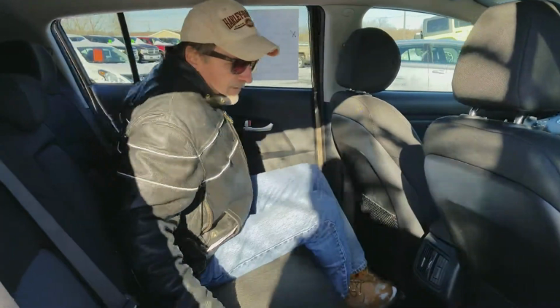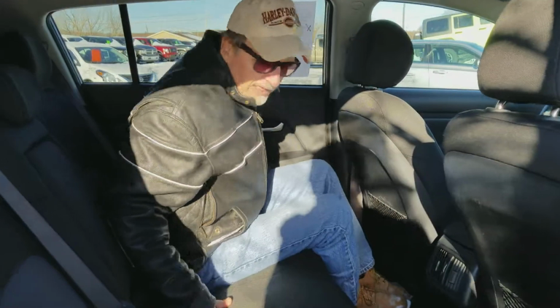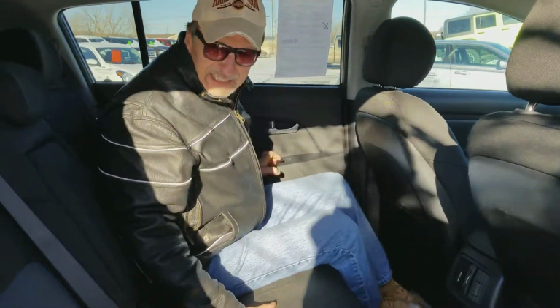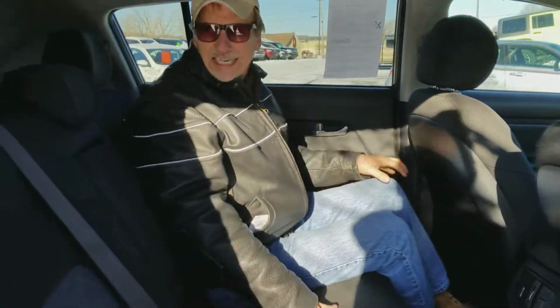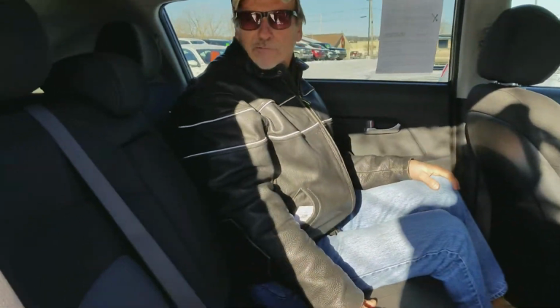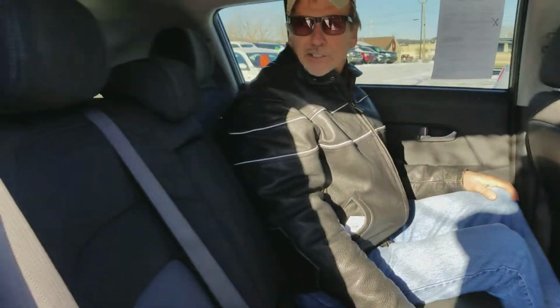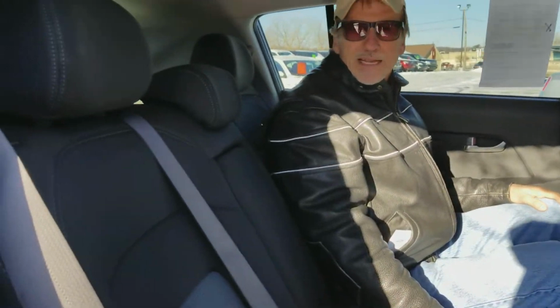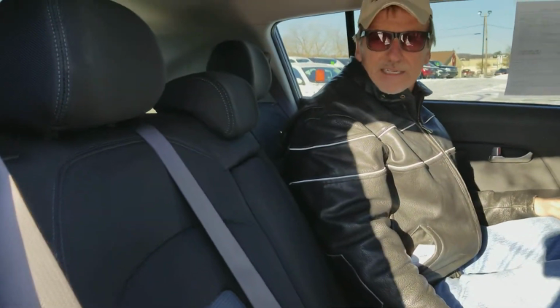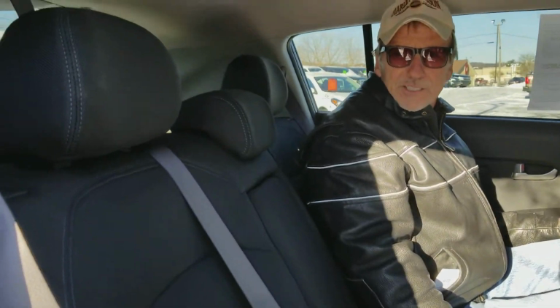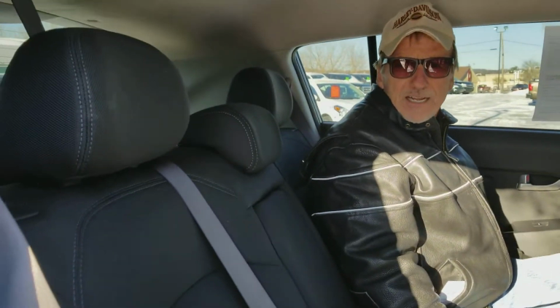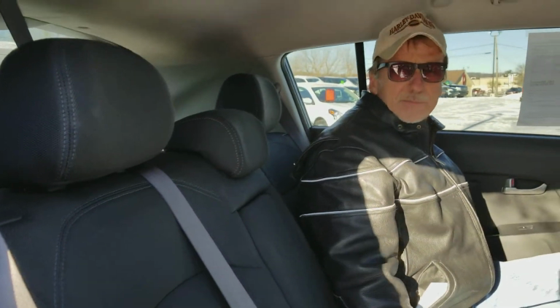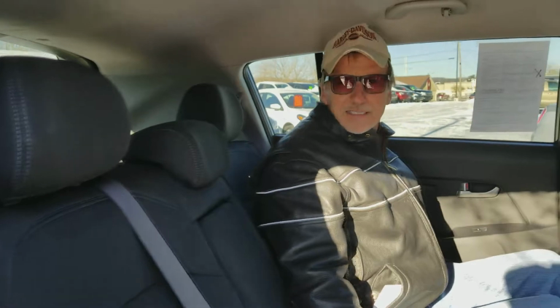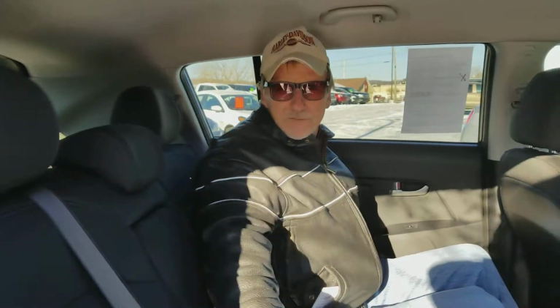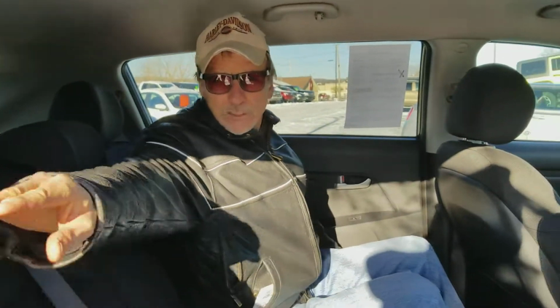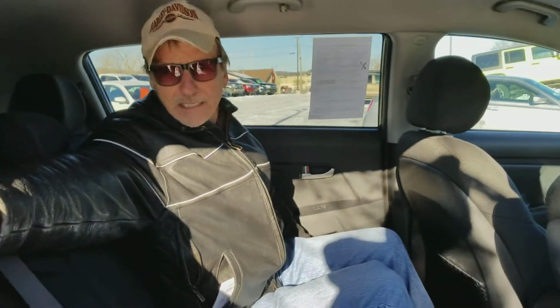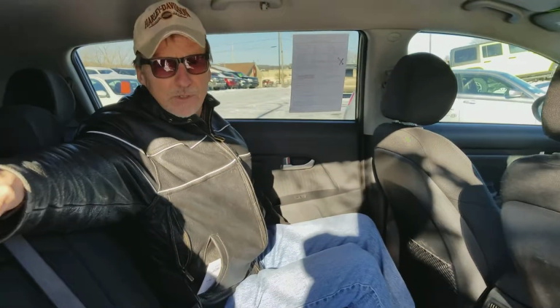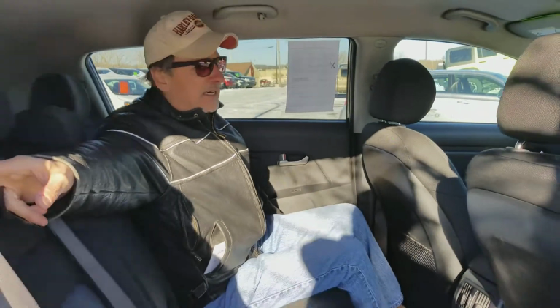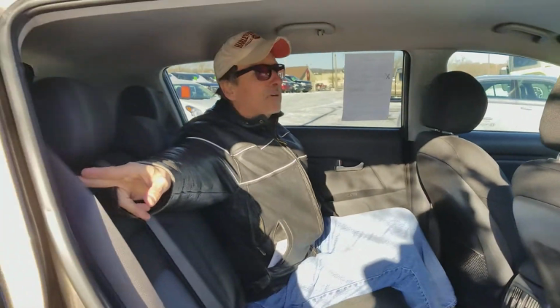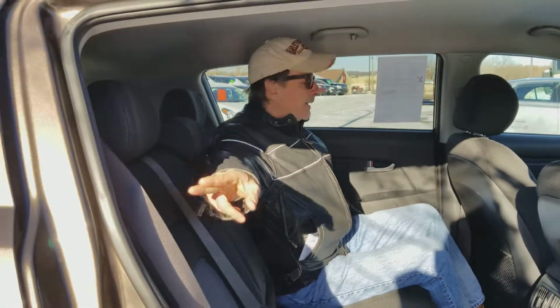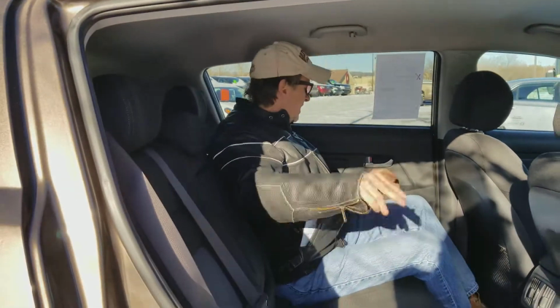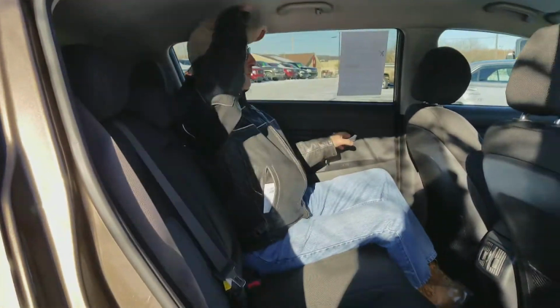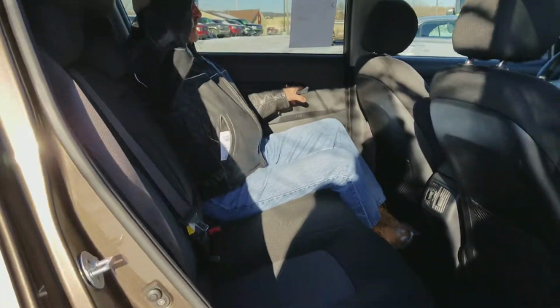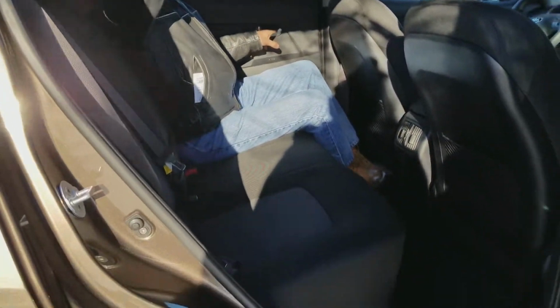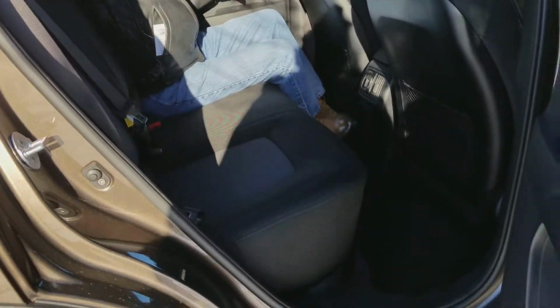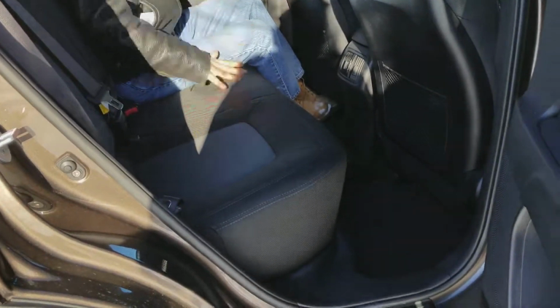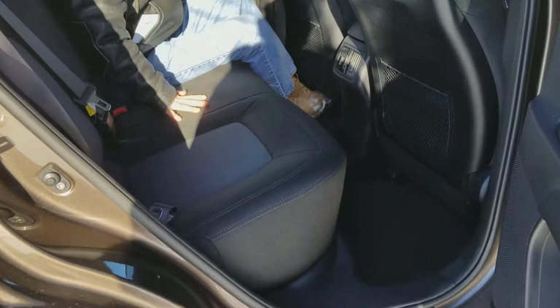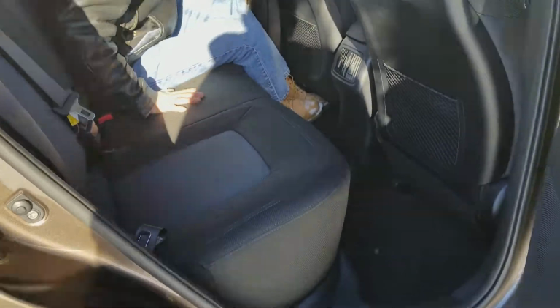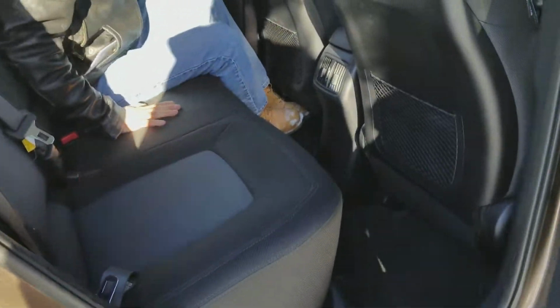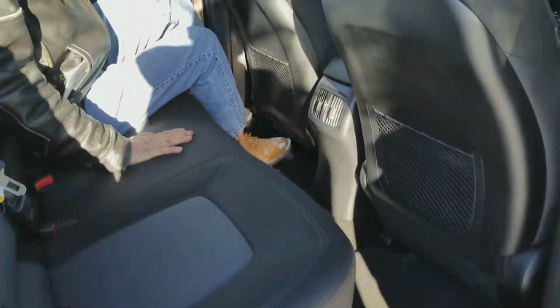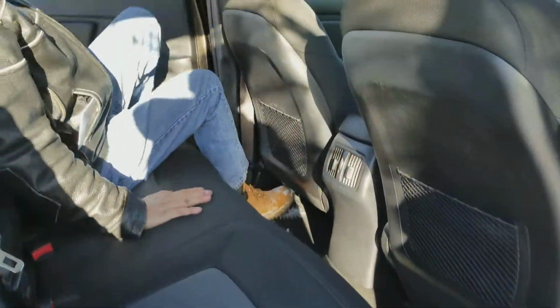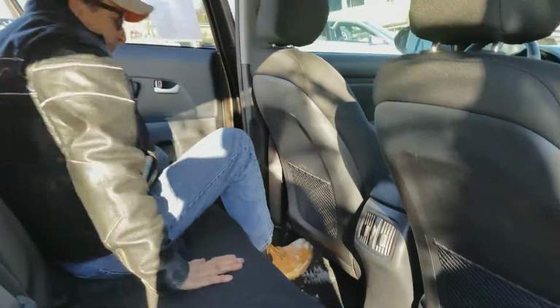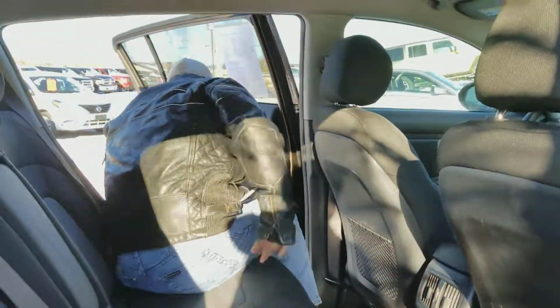Very clean and fresh back here too. These back seats fold down — I just pull a lever right there. Pretty good headroom too, even with me and a hat on. So let's come around back.